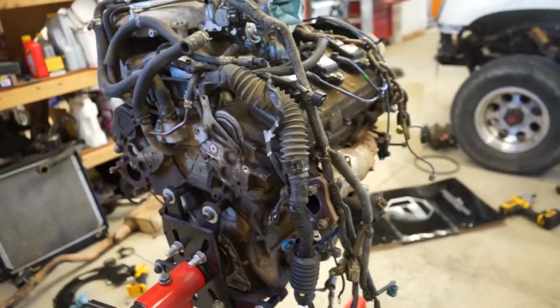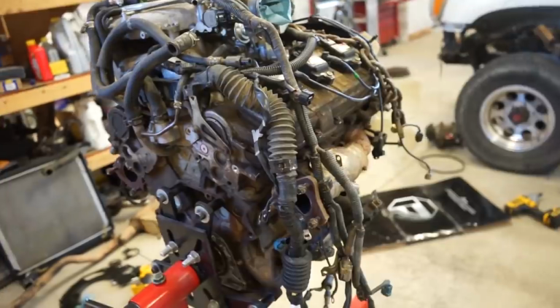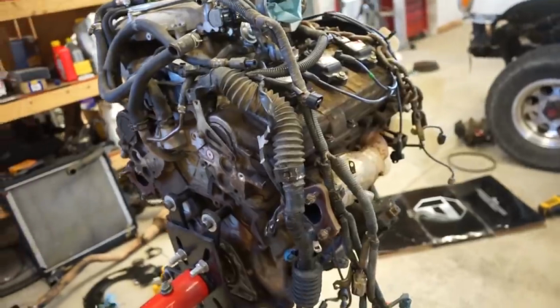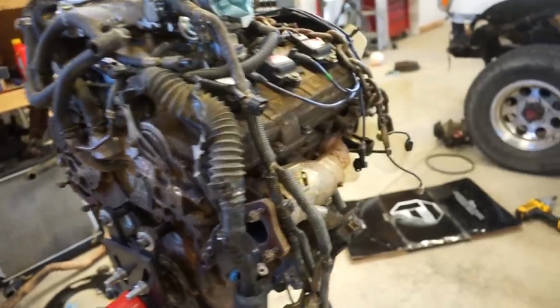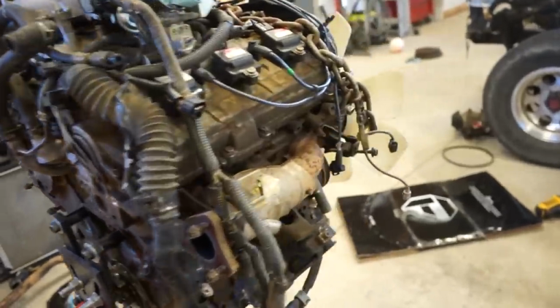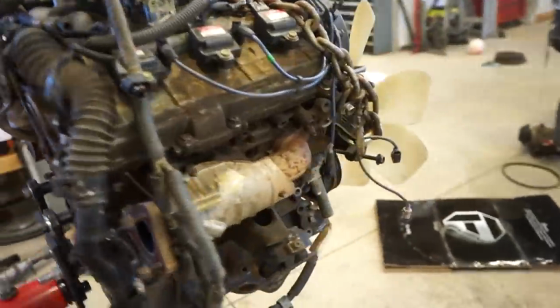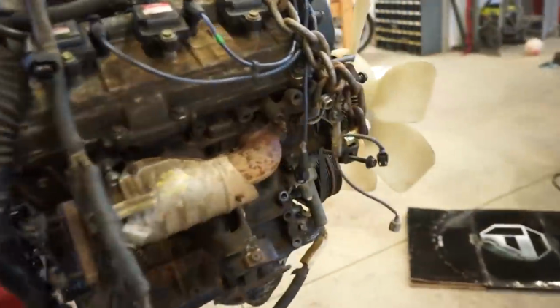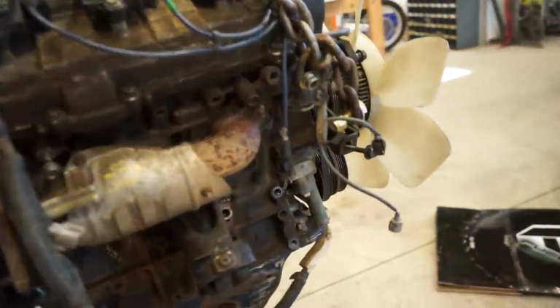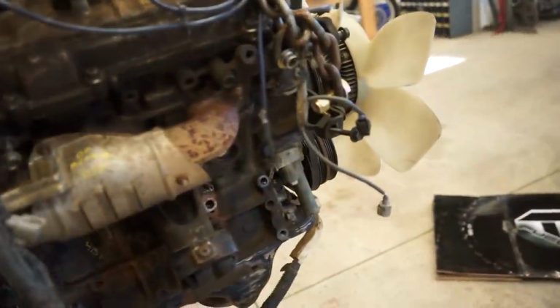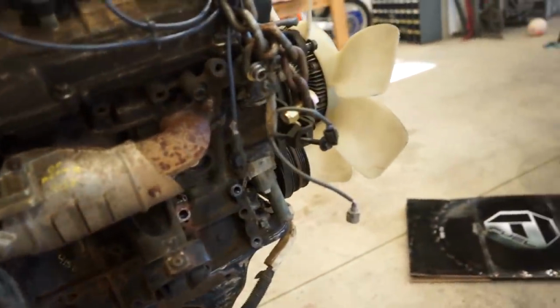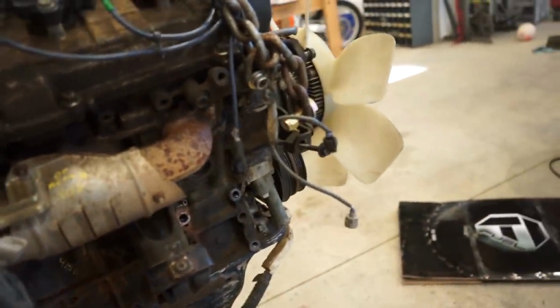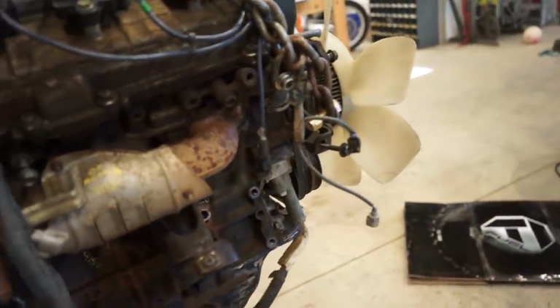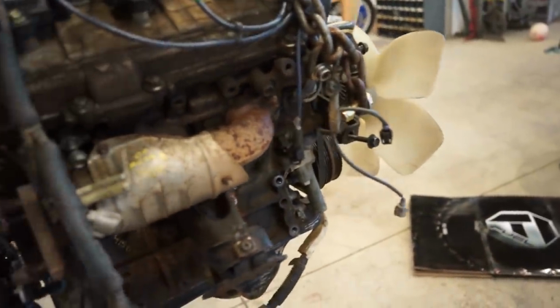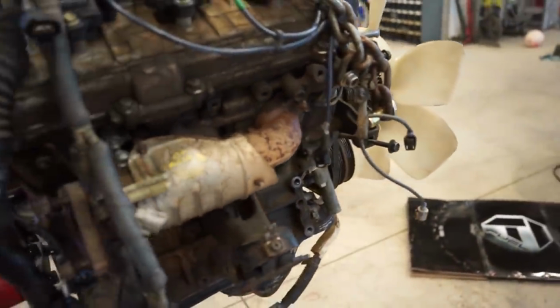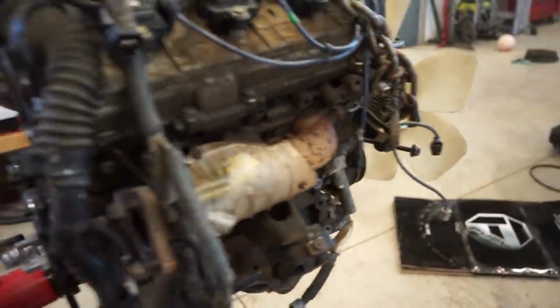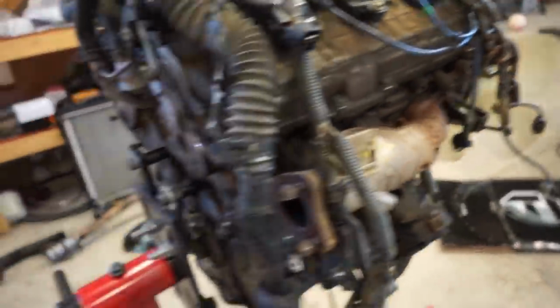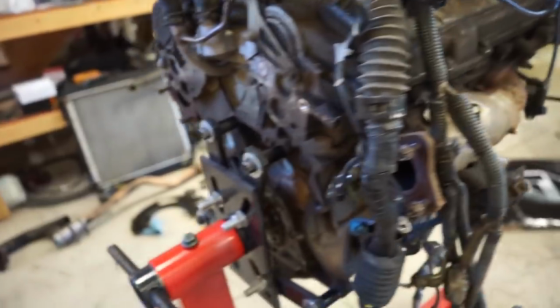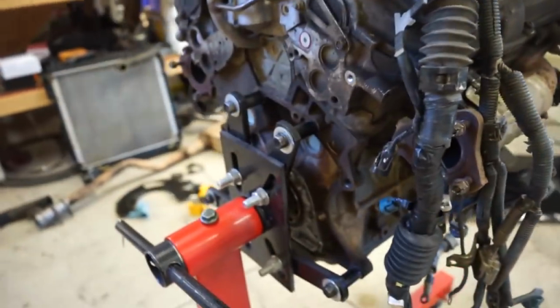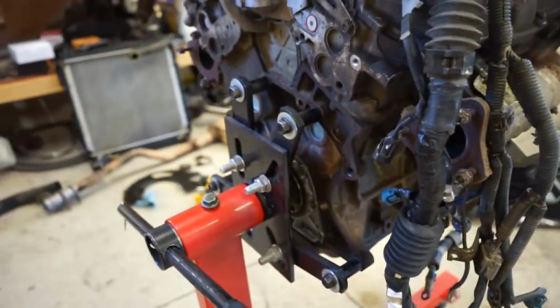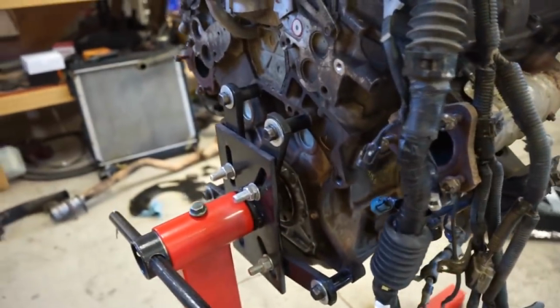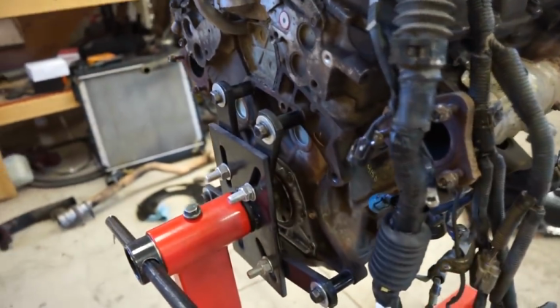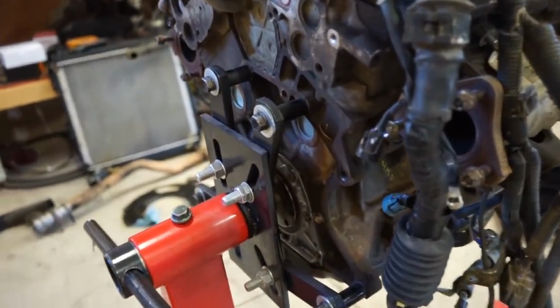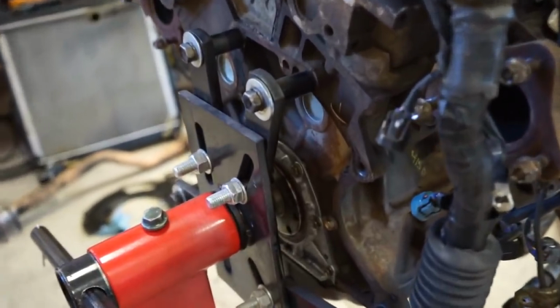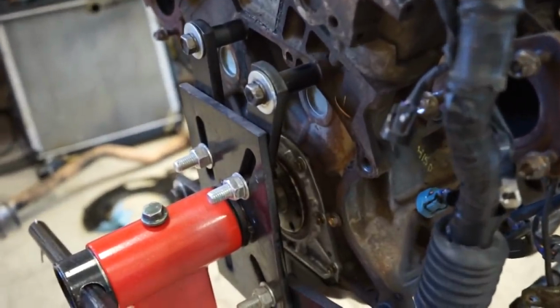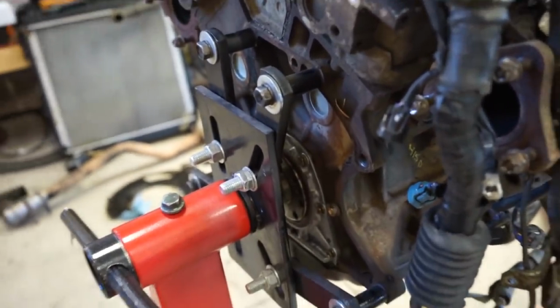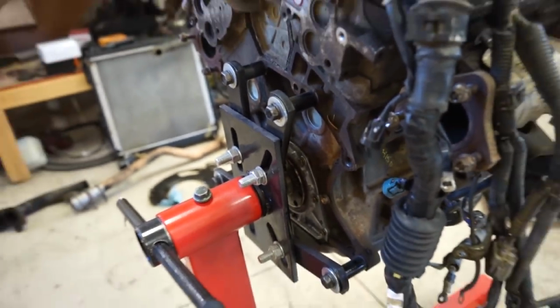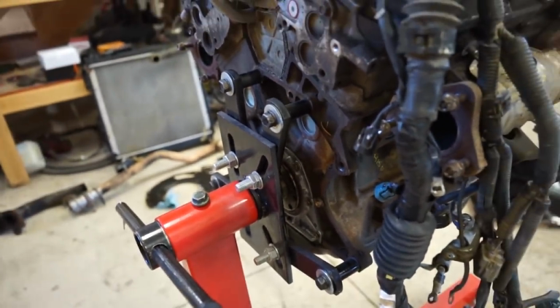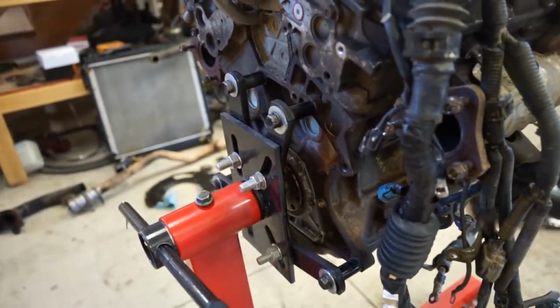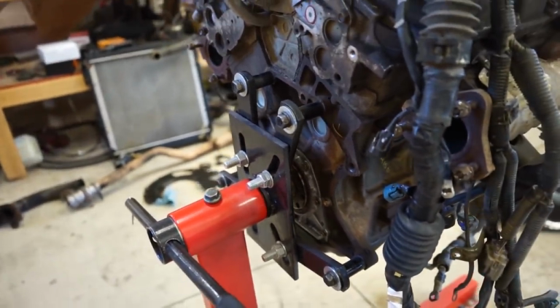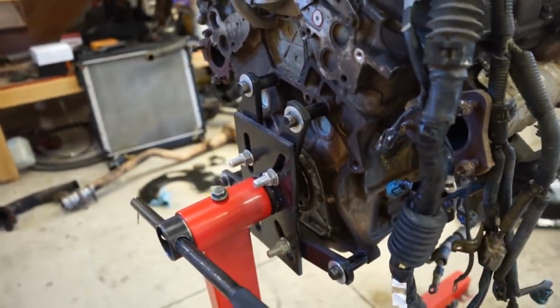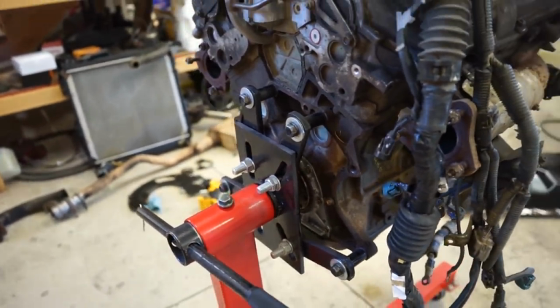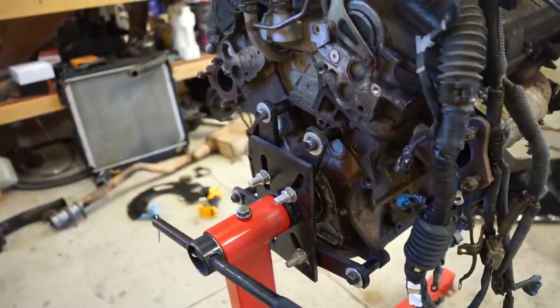All right guys, got the motor on the stand. We got the whole AC pump and pulley and everything off, and rear main is in, torqued down, sealed up — so we should be good to go there.